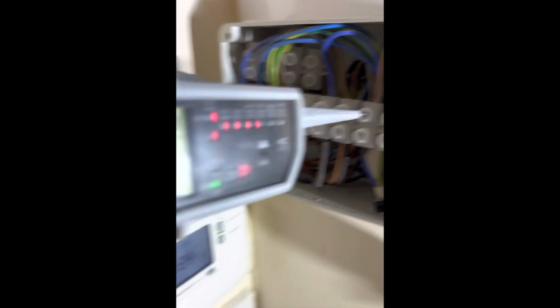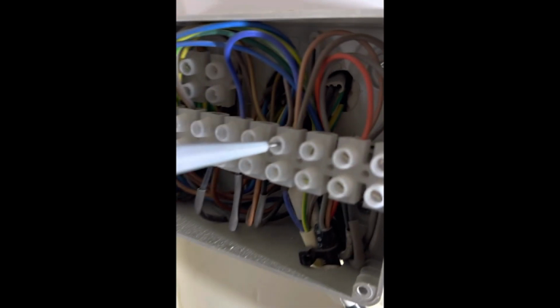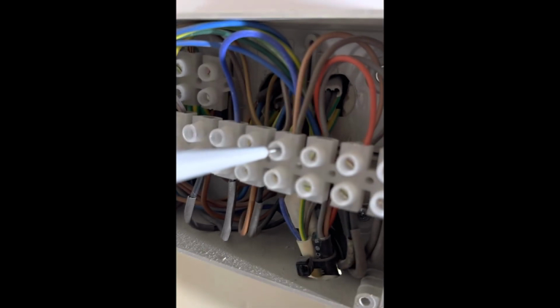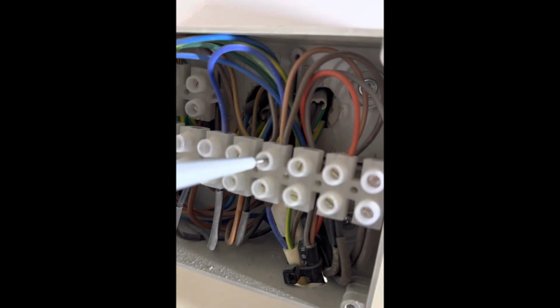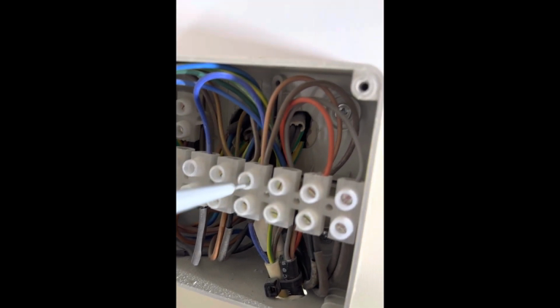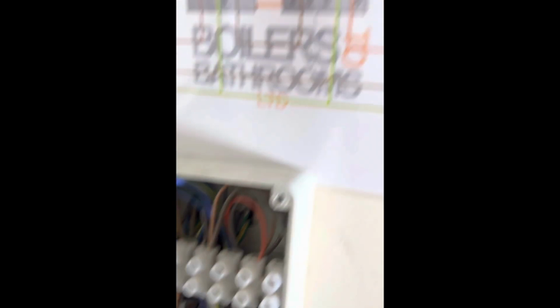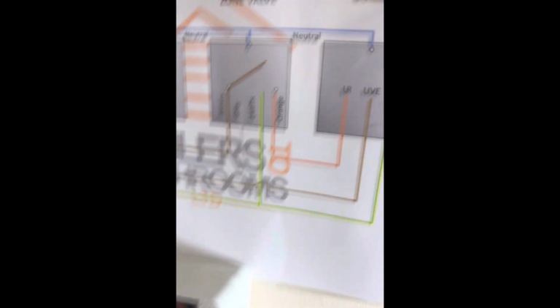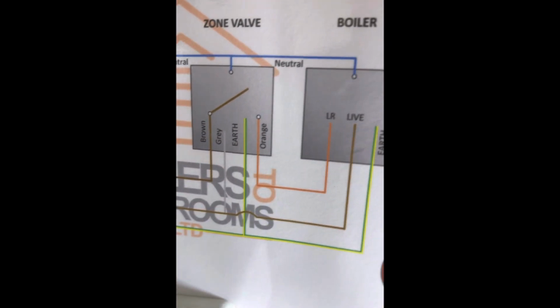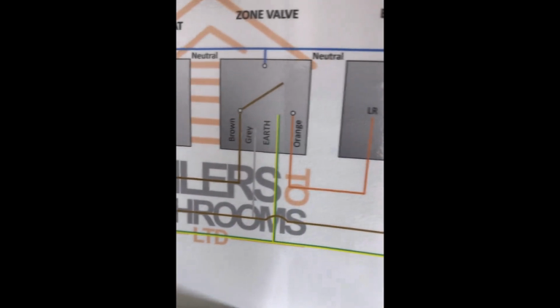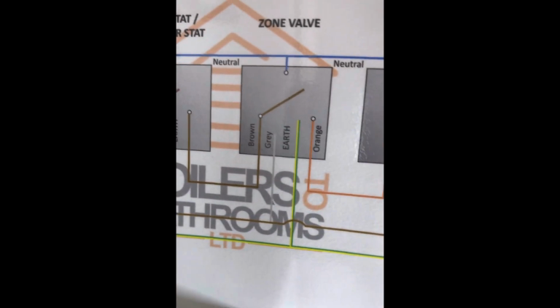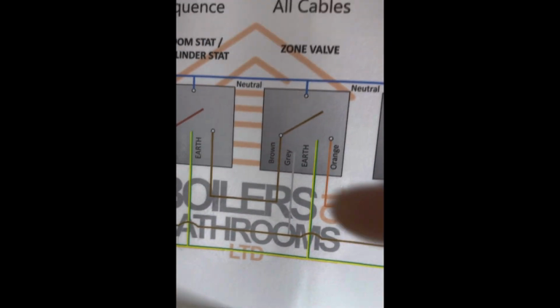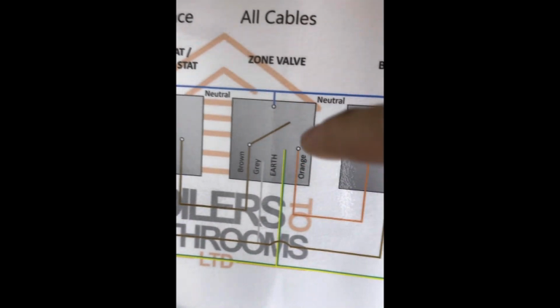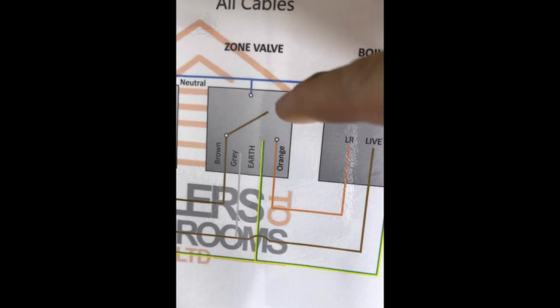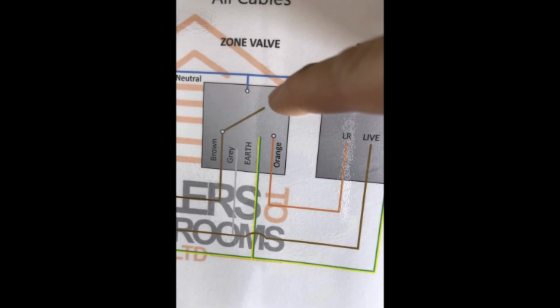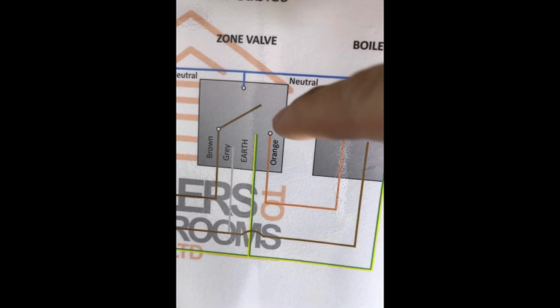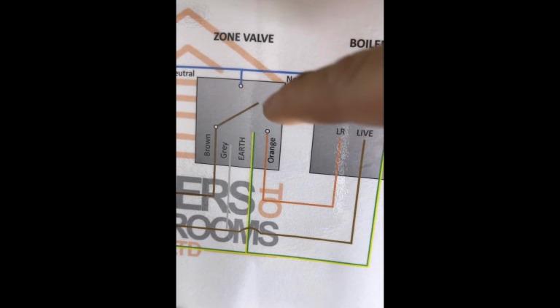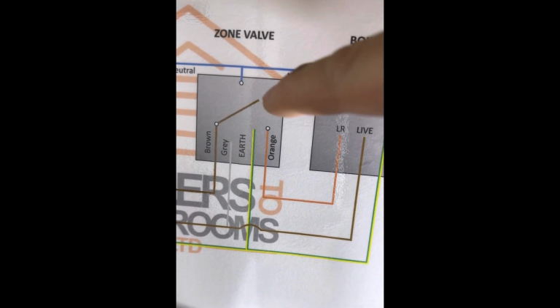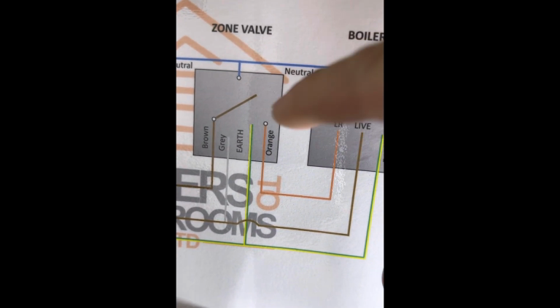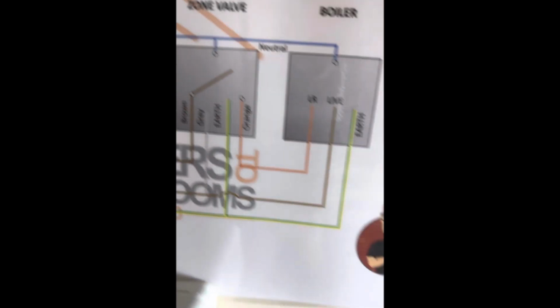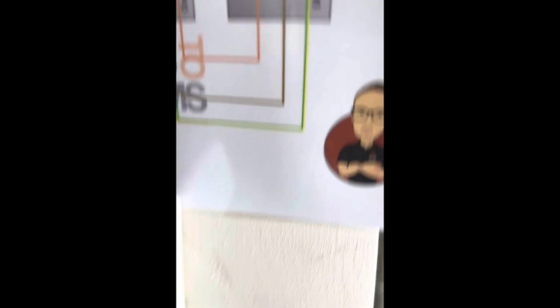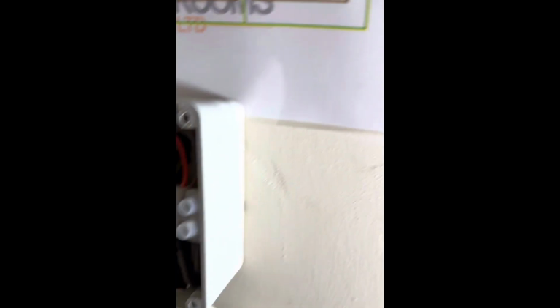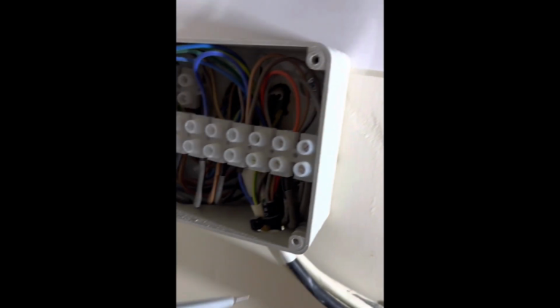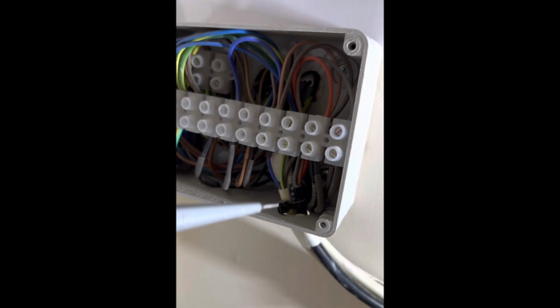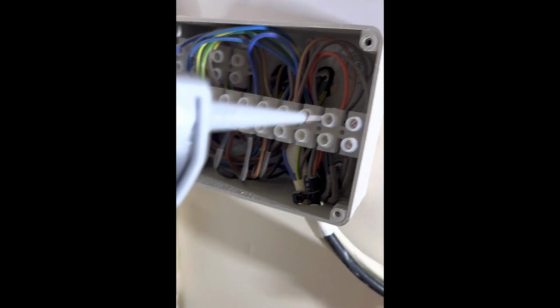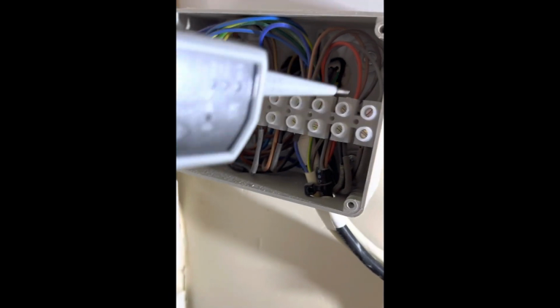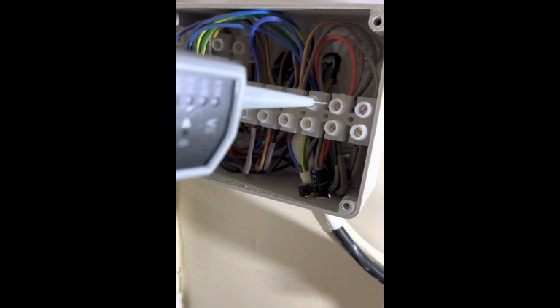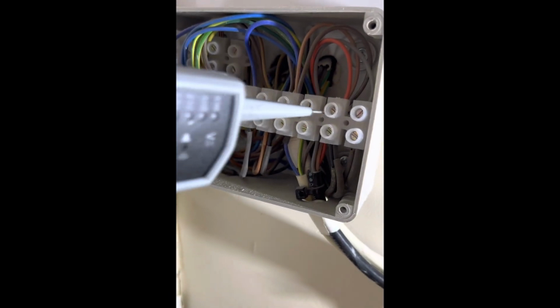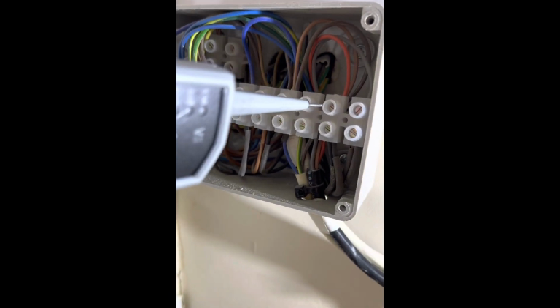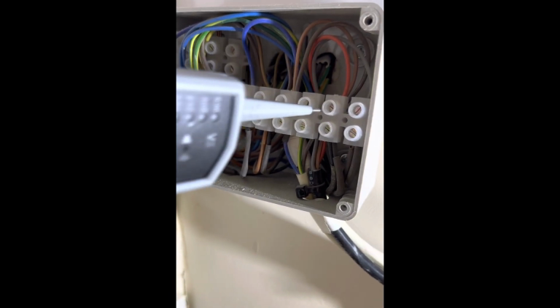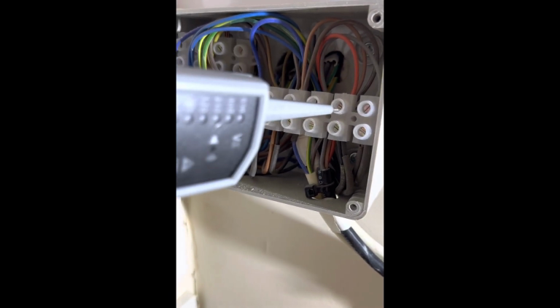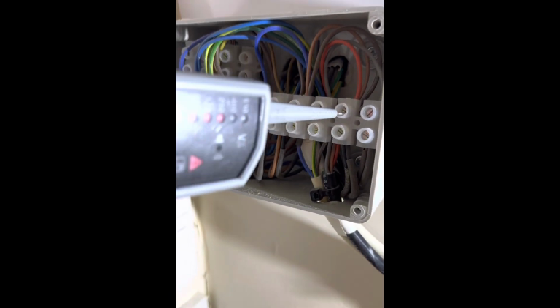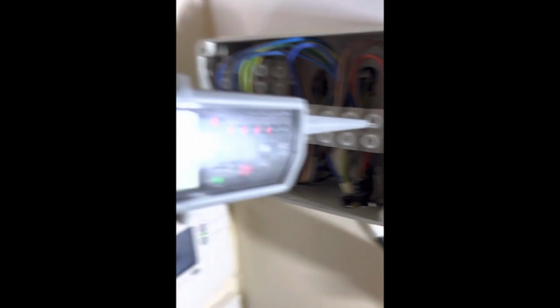Now we're checking the brown wire which goes from the cylinder stat to the S-Plan valve, and then it's got to make the micro switch go back on the orange, and that'll fire the boiler.